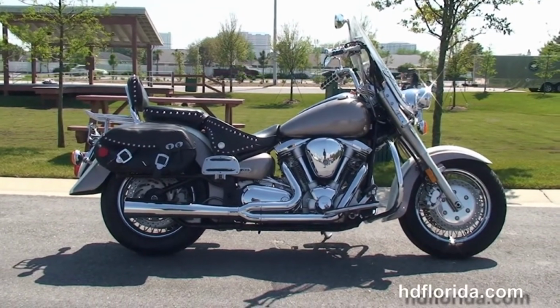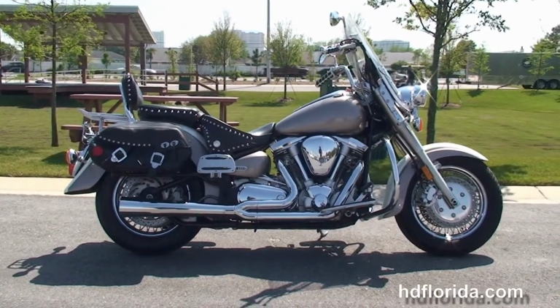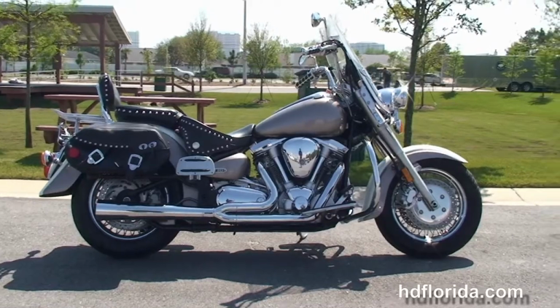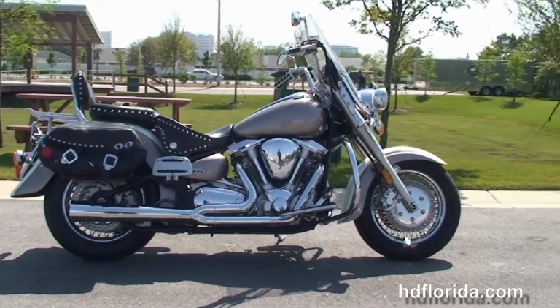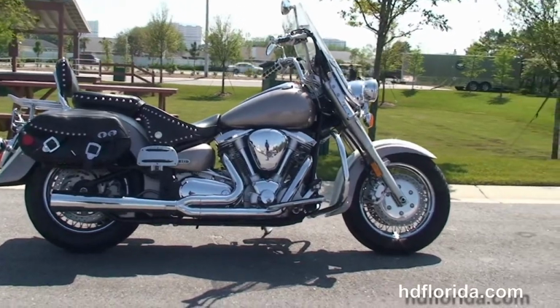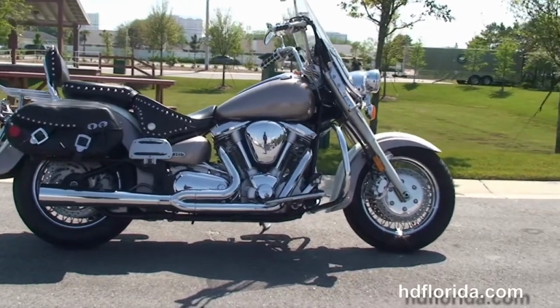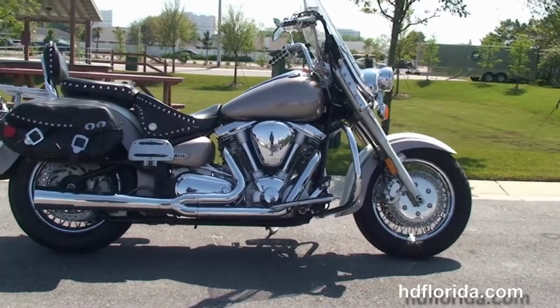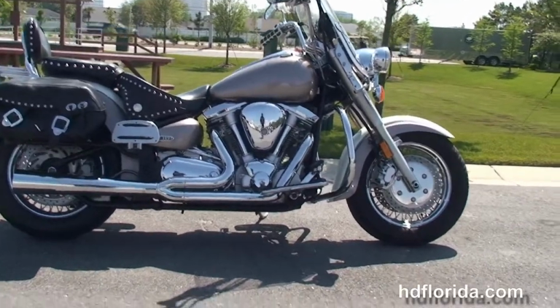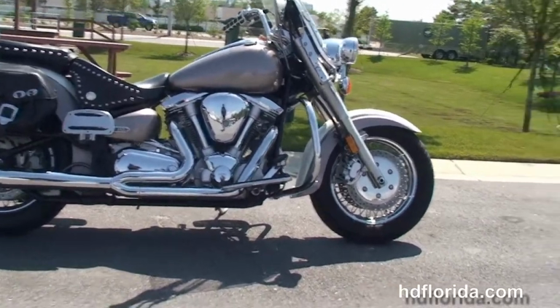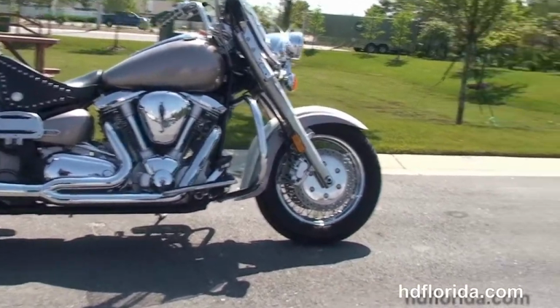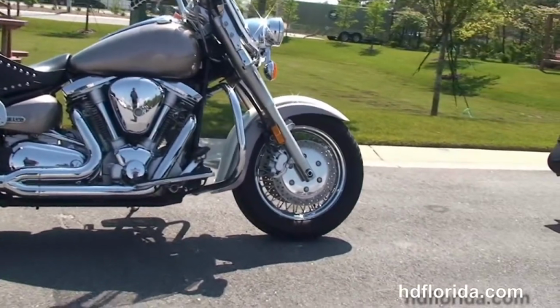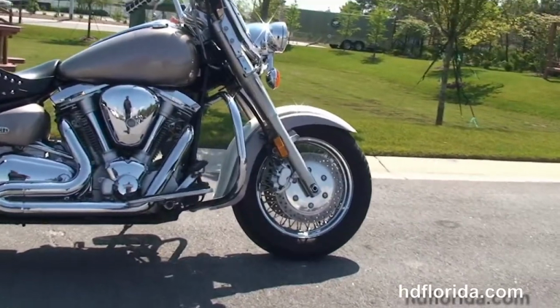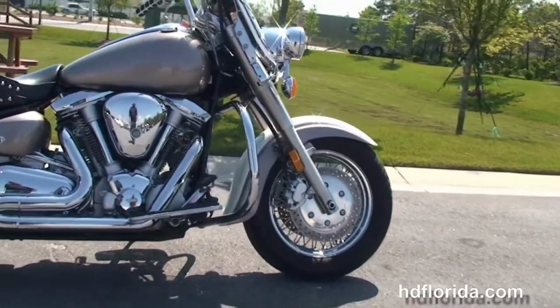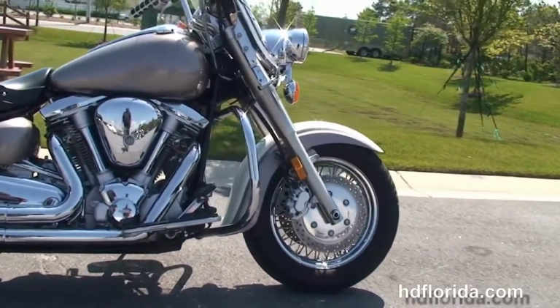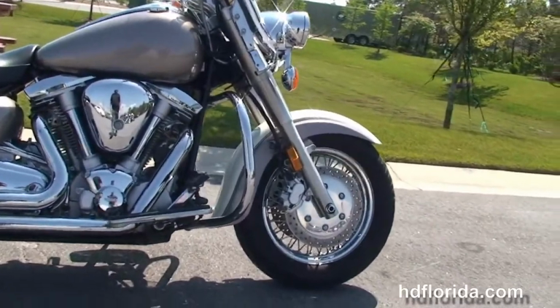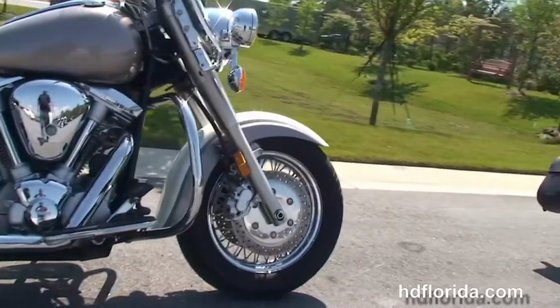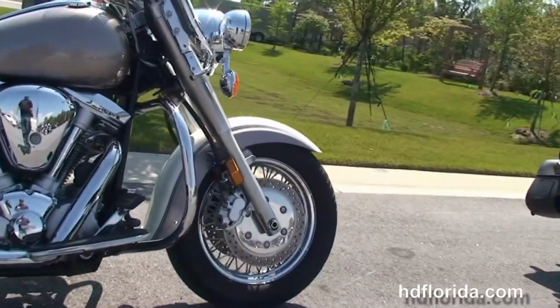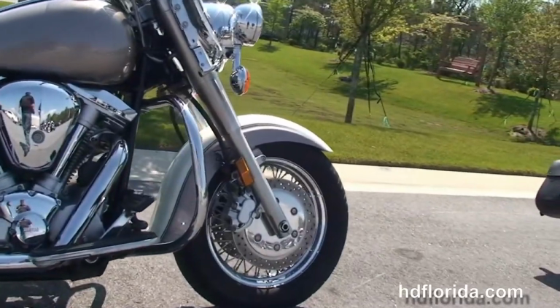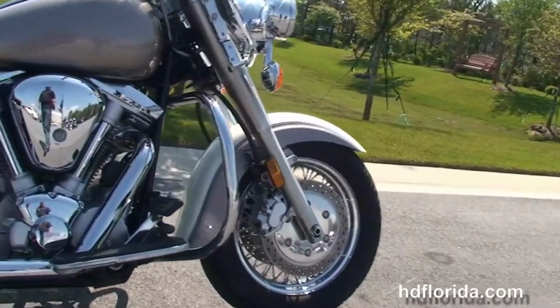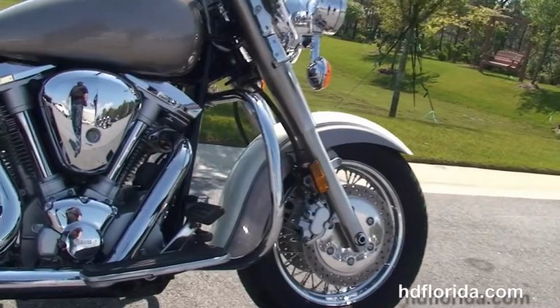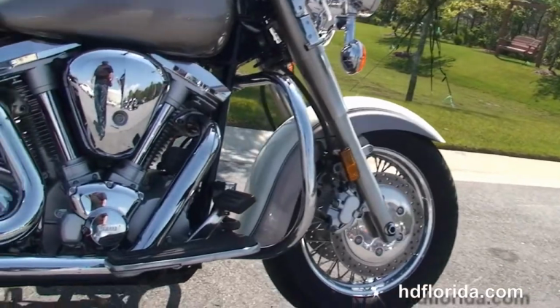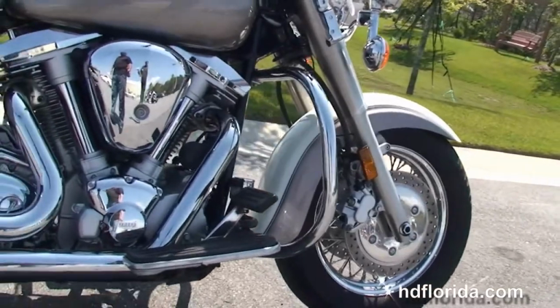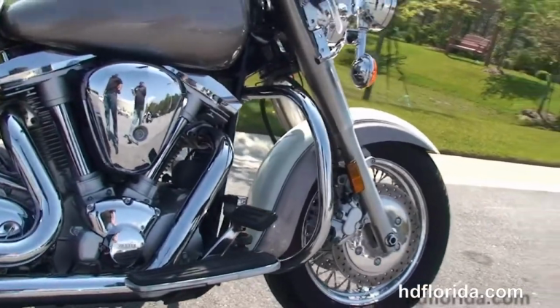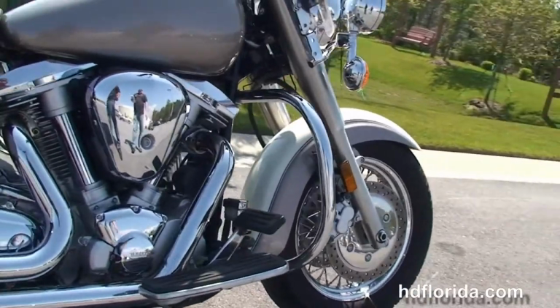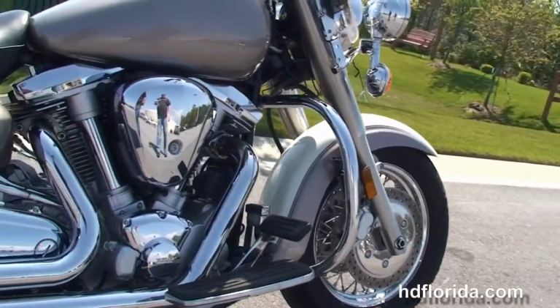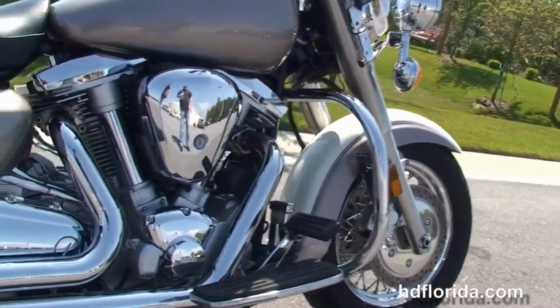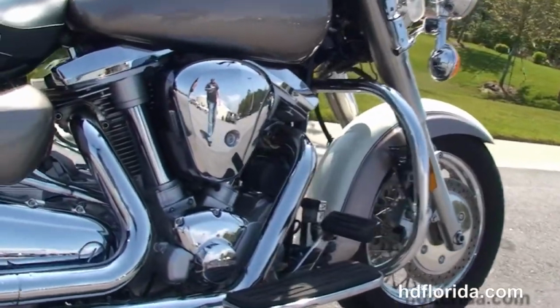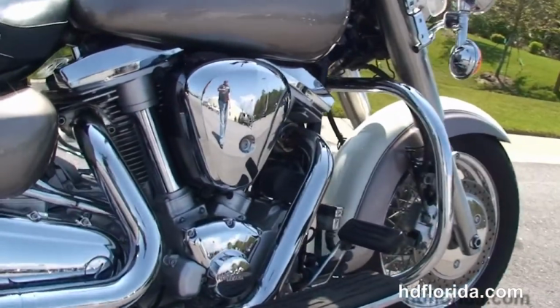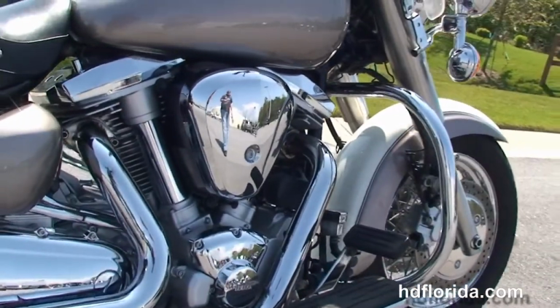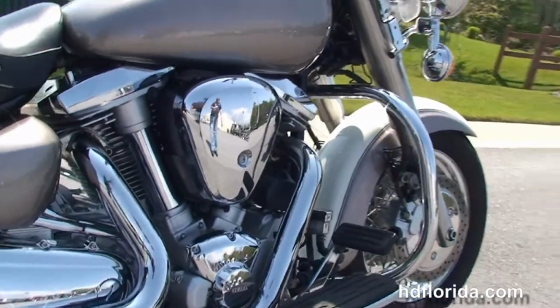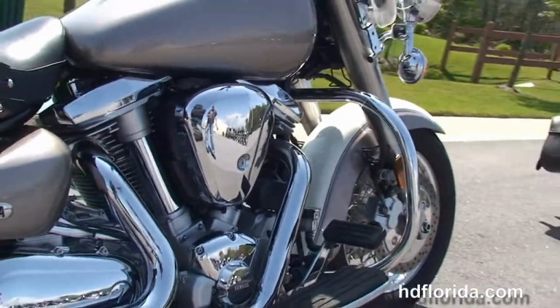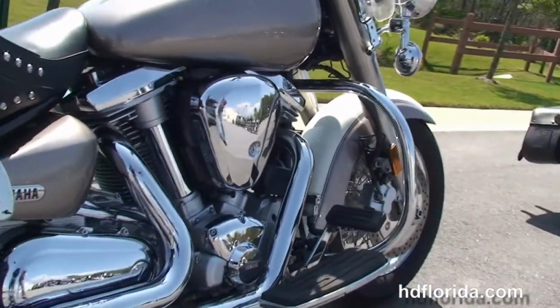This bike starts out front with the steel lace wheels and dual disc brakes. Moving back to the chrome engine guard, we've got the 1600cc V-twin engine with 5-speed transmission.